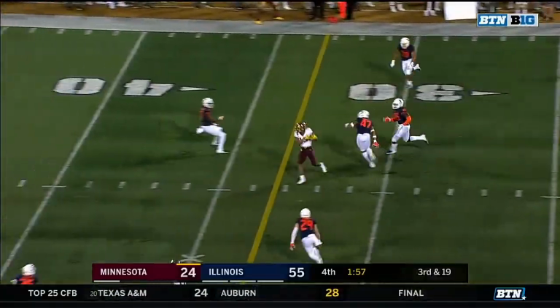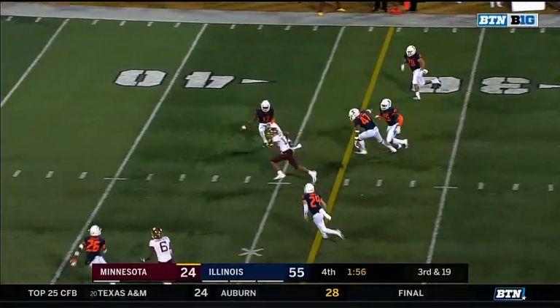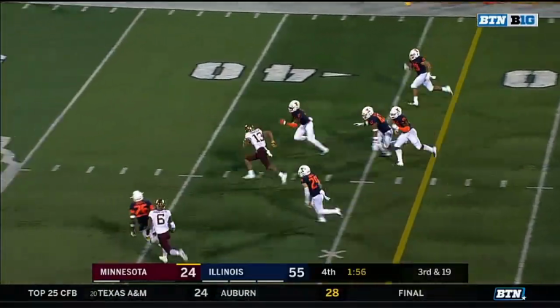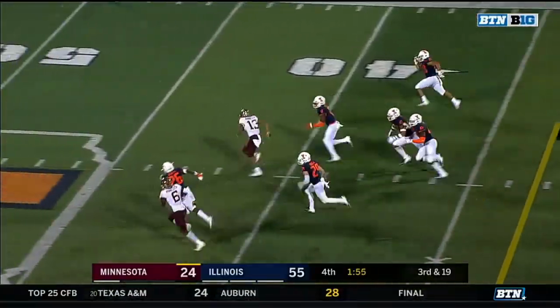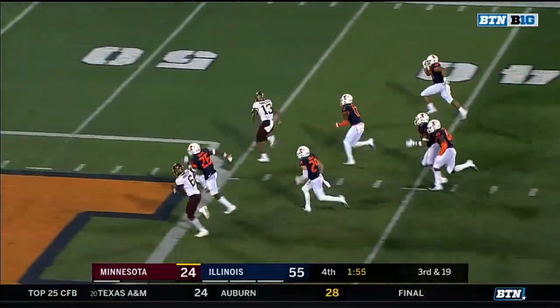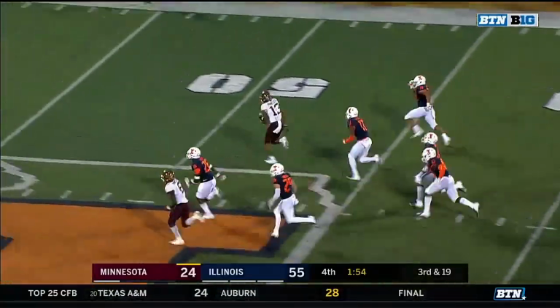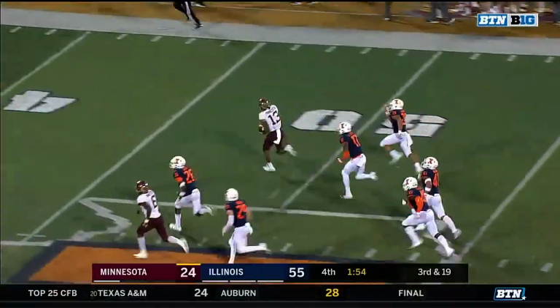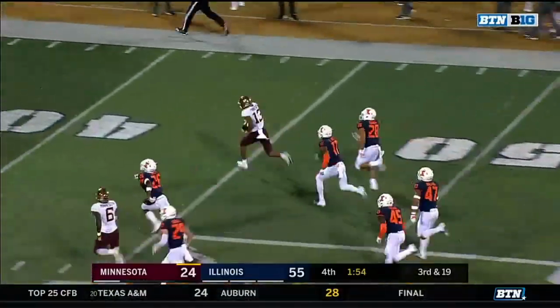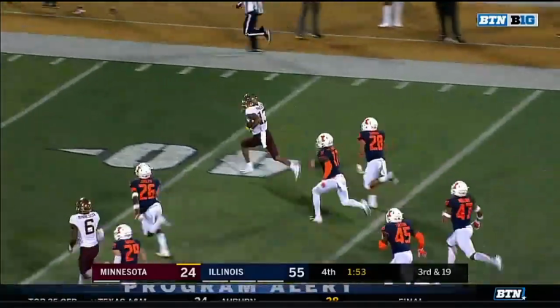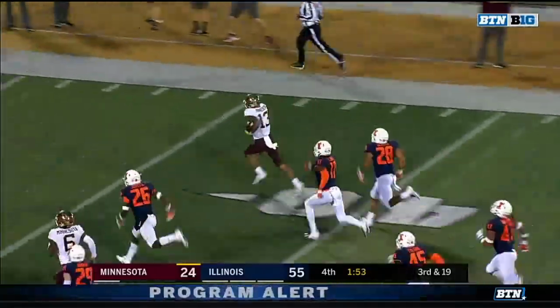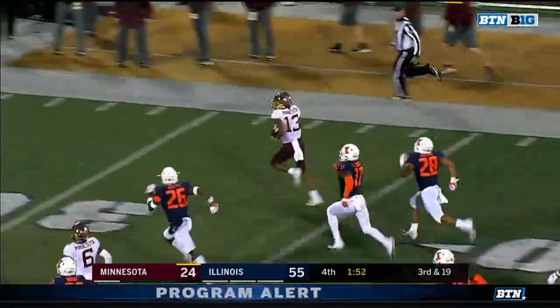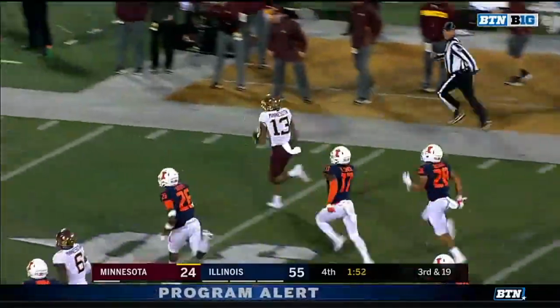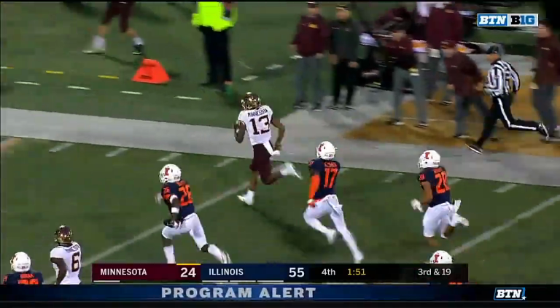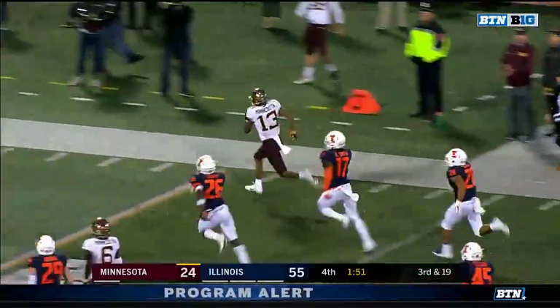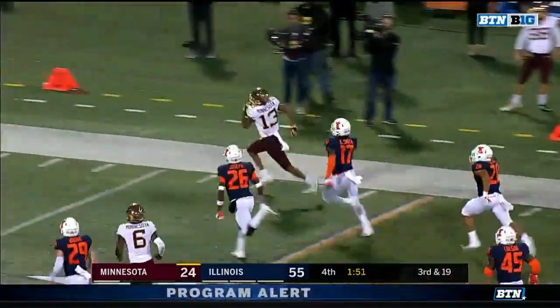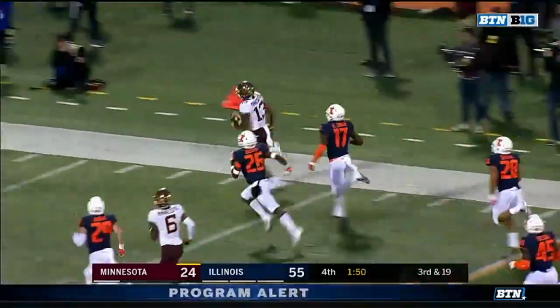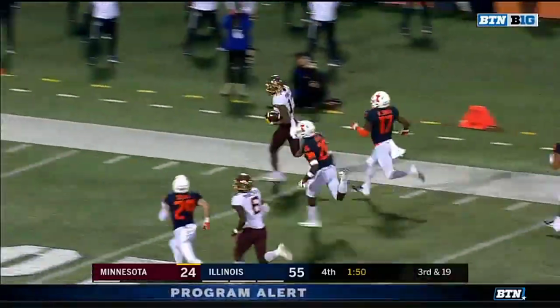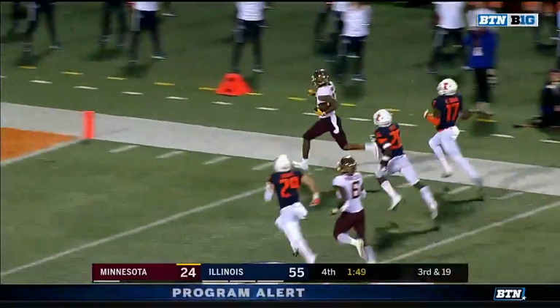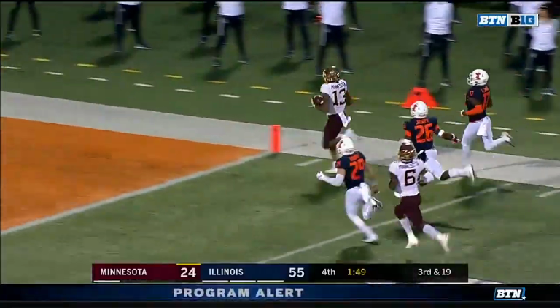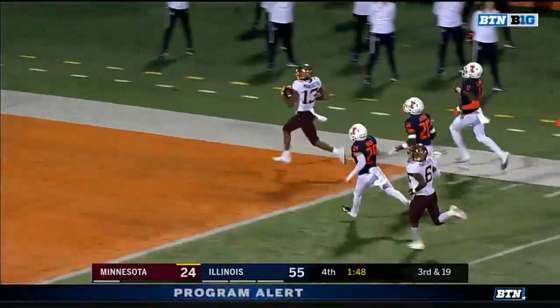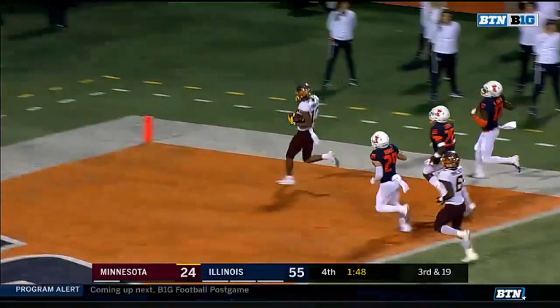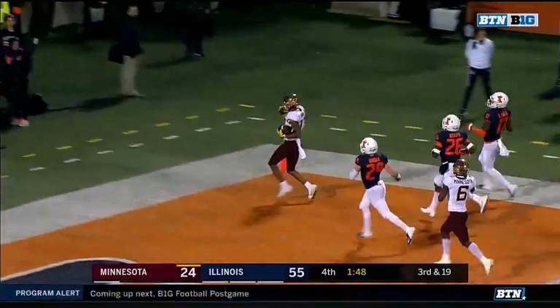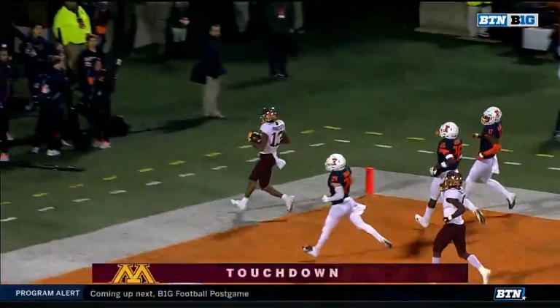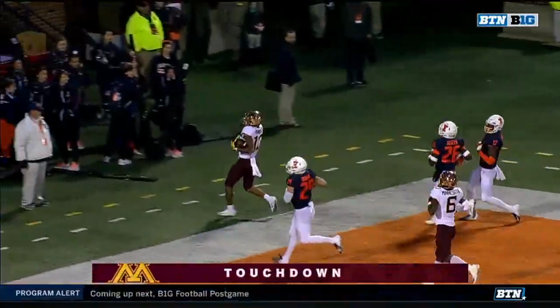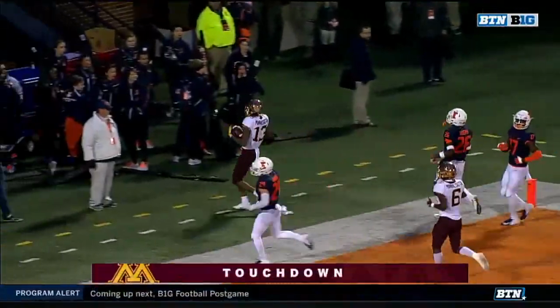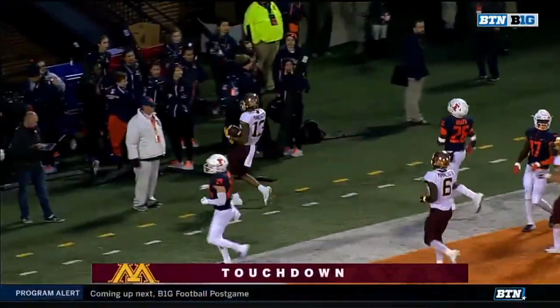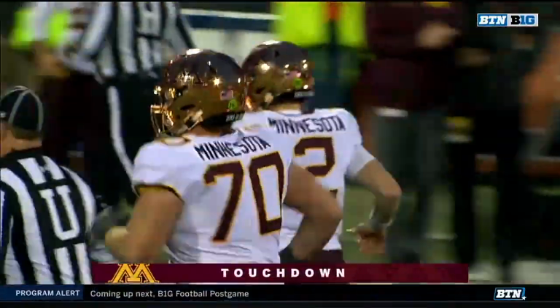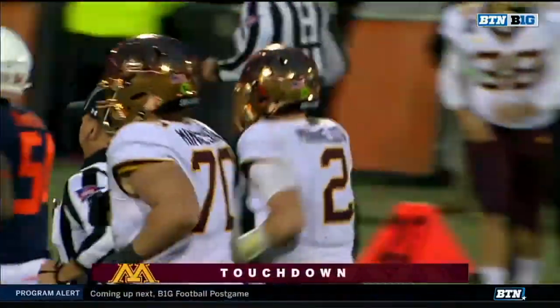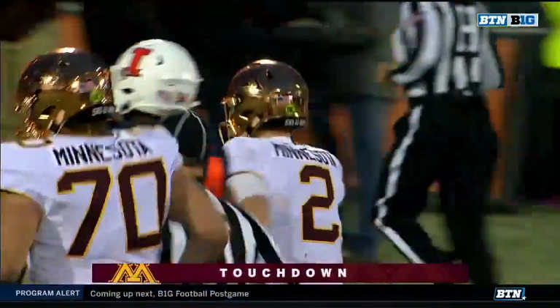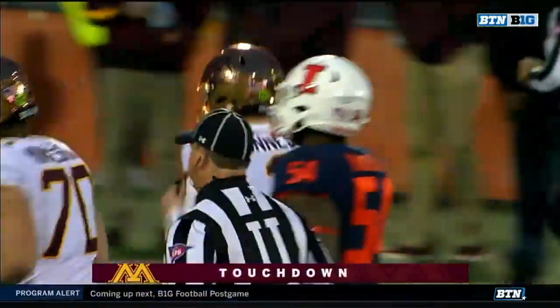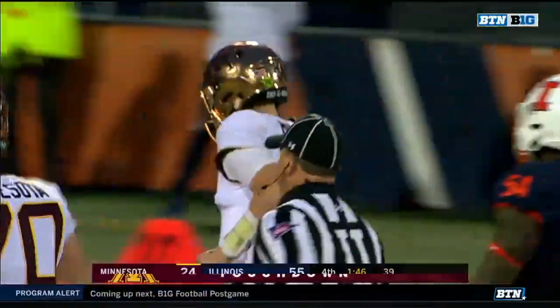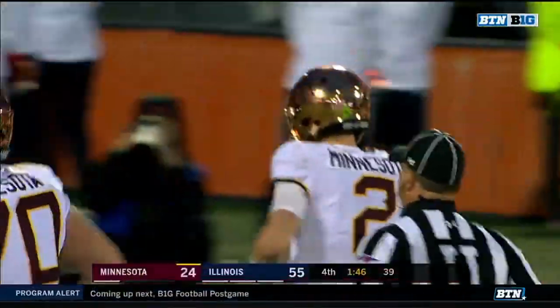Morgan completes it to Bateman, and Bateman breaks free. It's a foot race — he will win, all the way to the end zone for Minnesota, 86 yards.